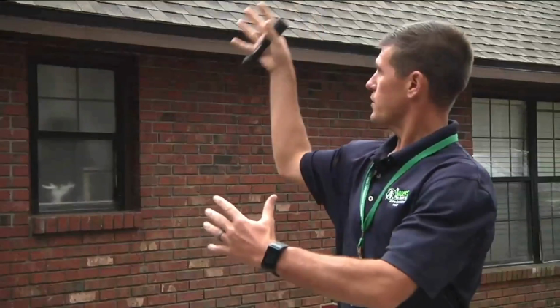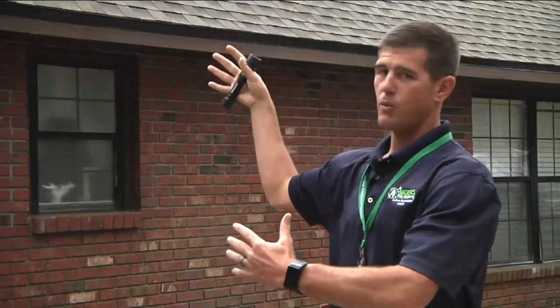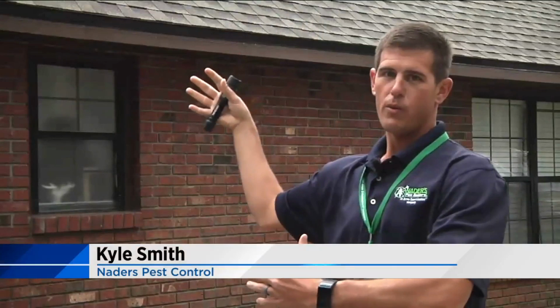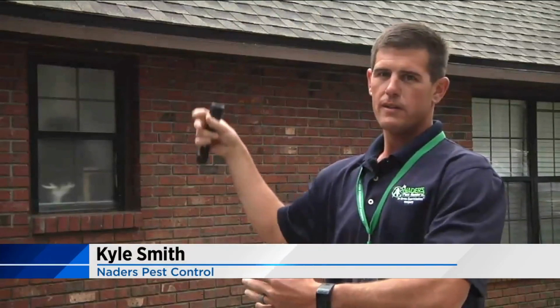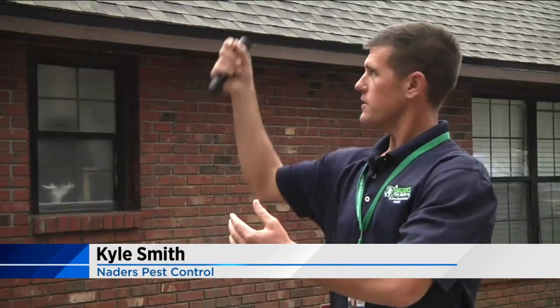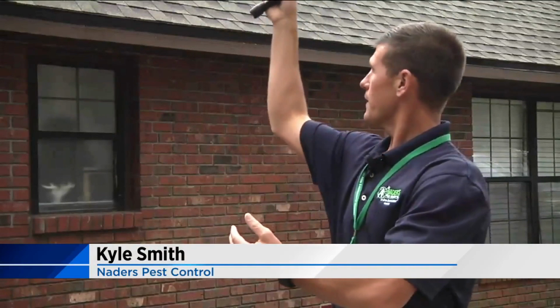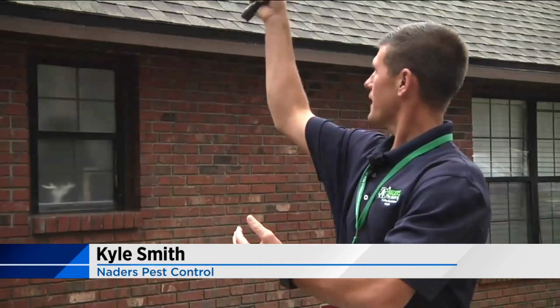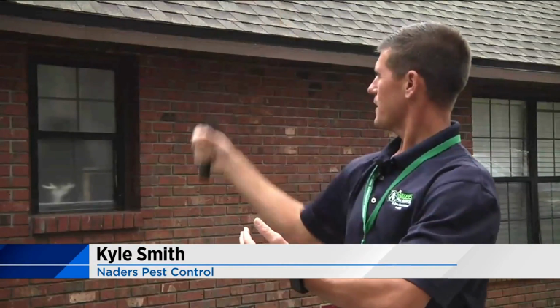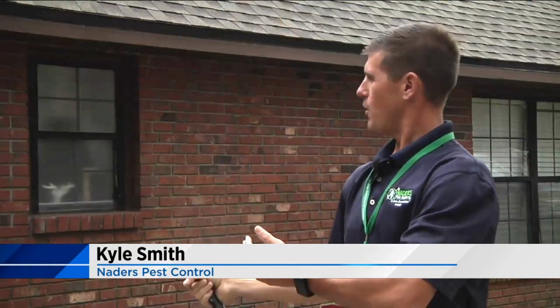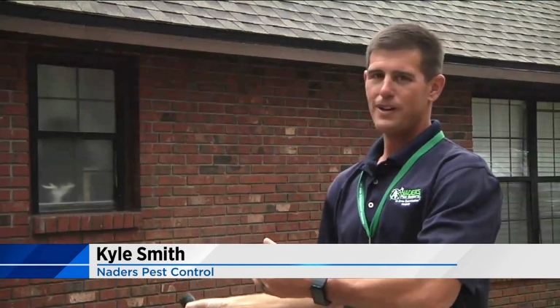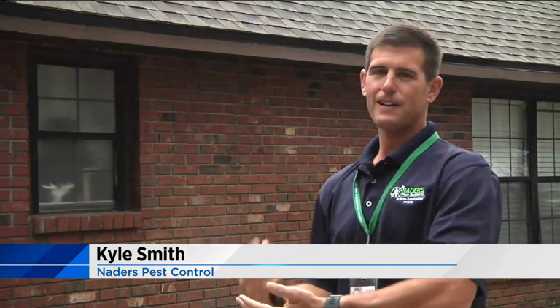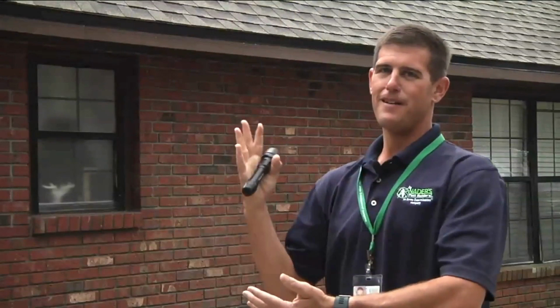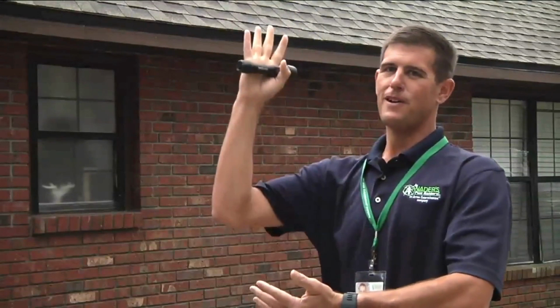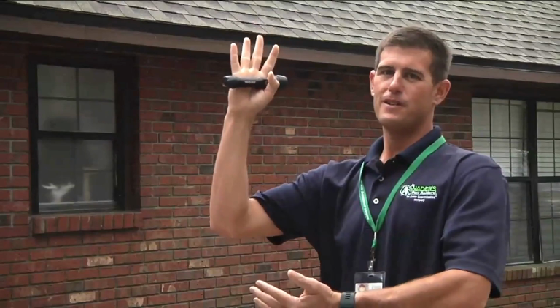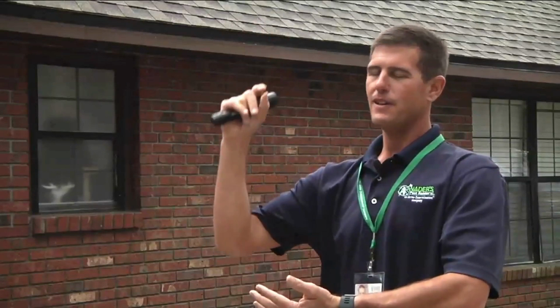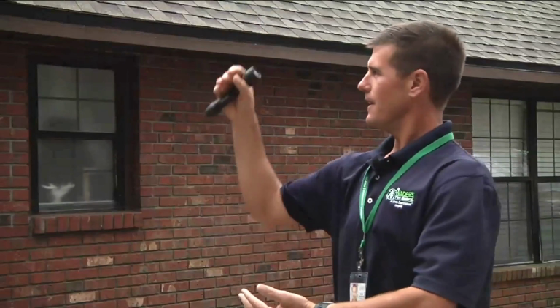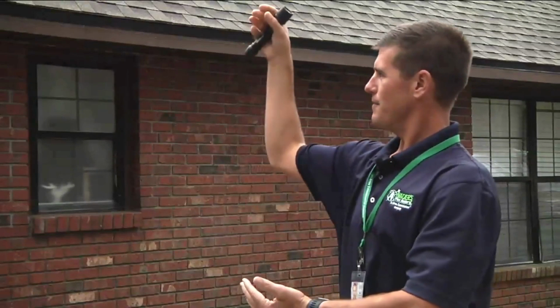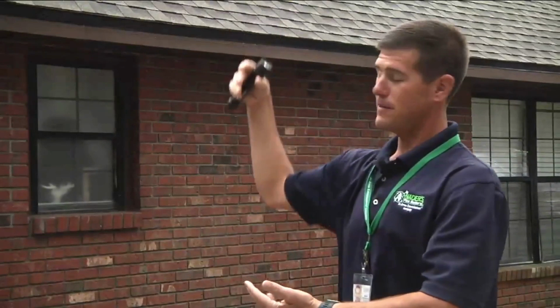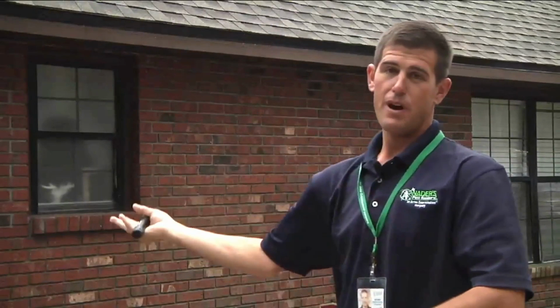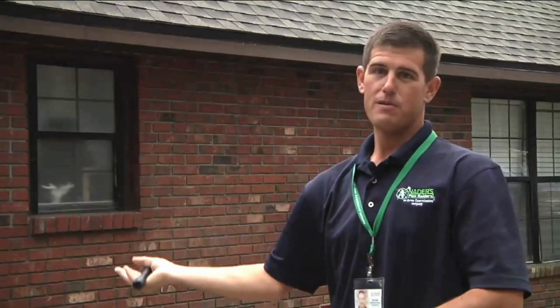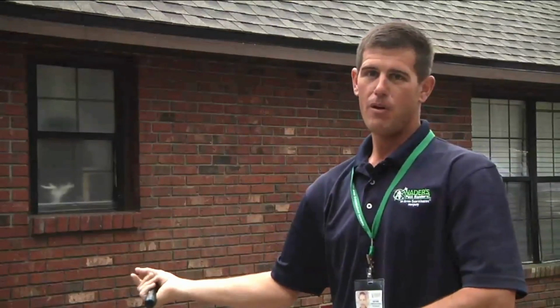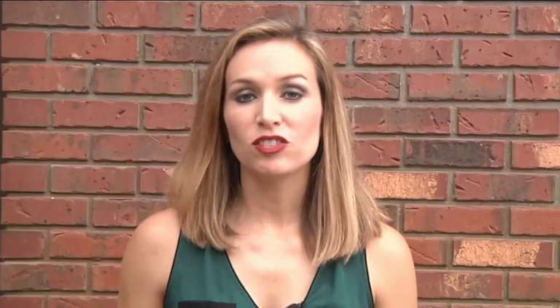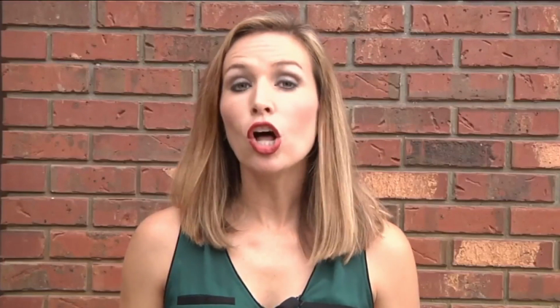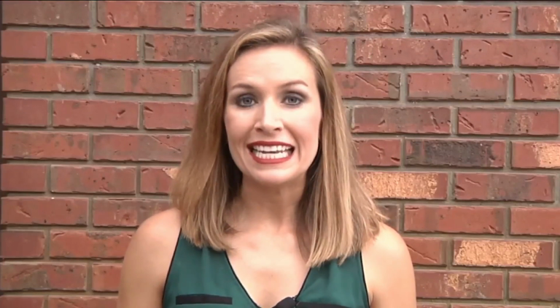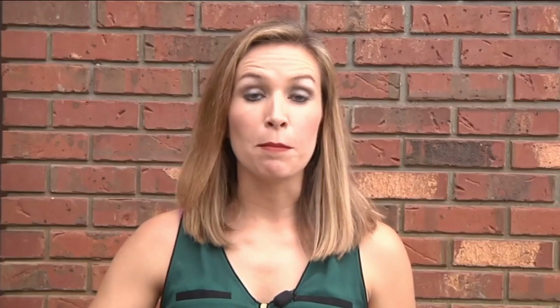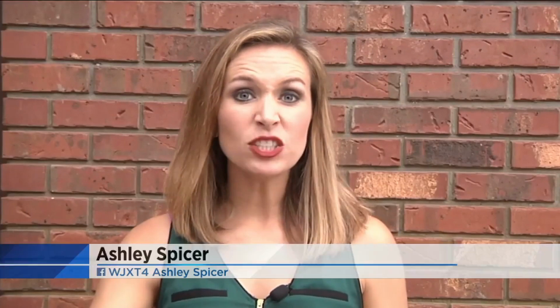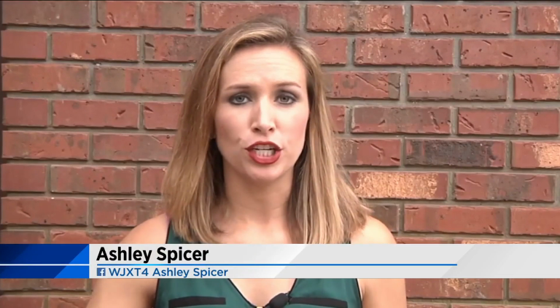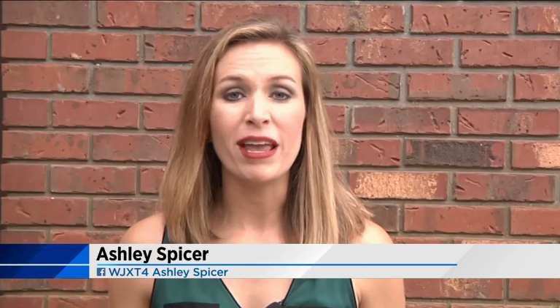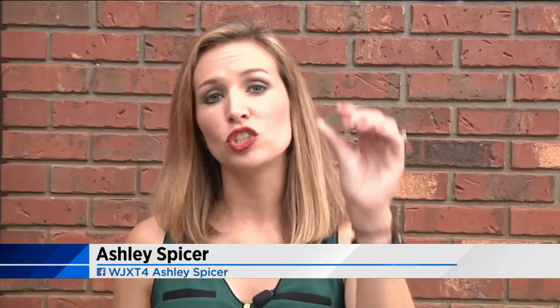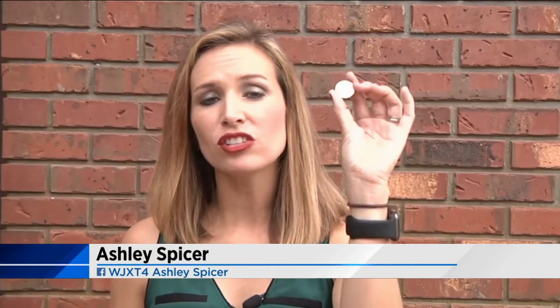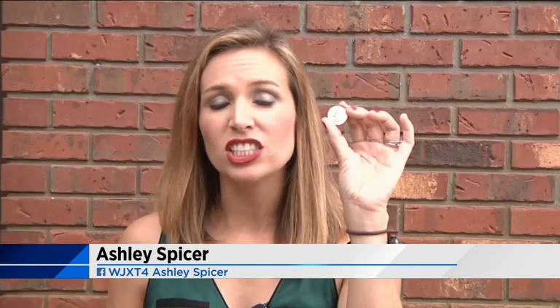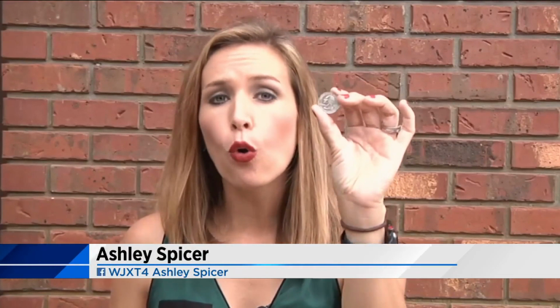There are different wall voids, so what they can do is they can actually come down a wall void, they can come down exhaust hoods. They can even just chew right out of the drywall. Smith says all a rat needs to make his way into your home is a space the size of a quarter.